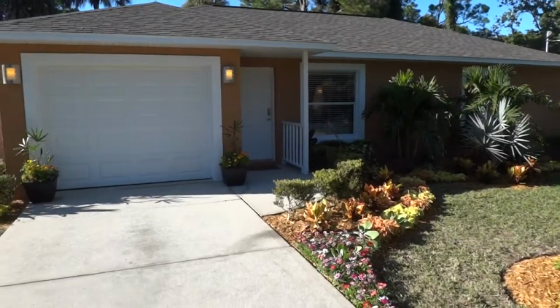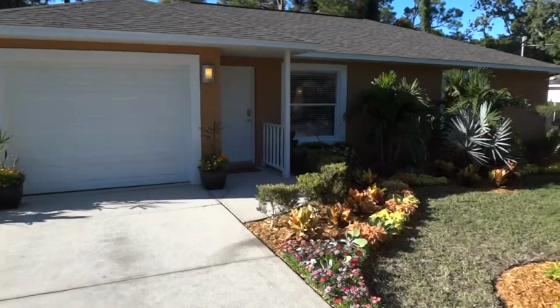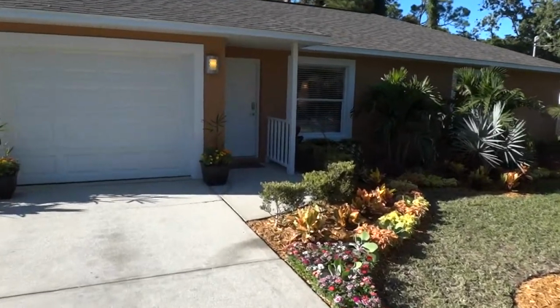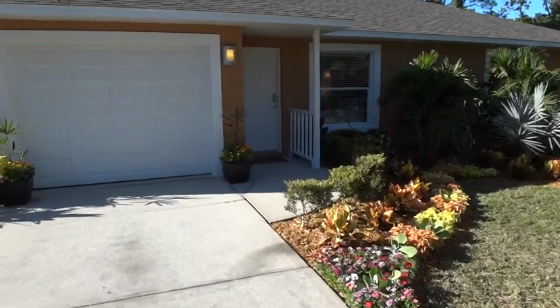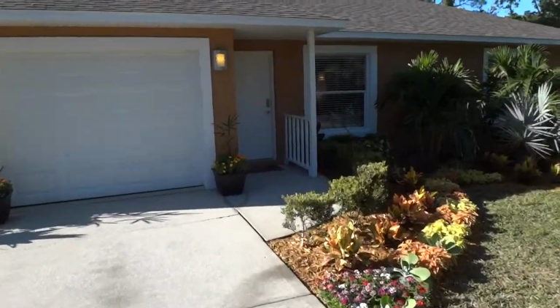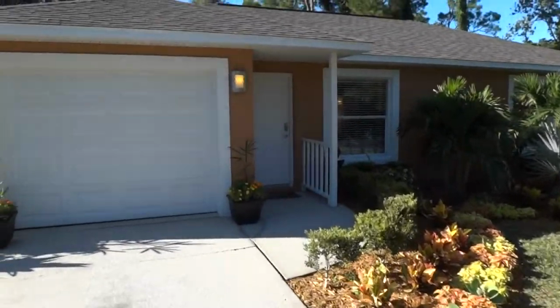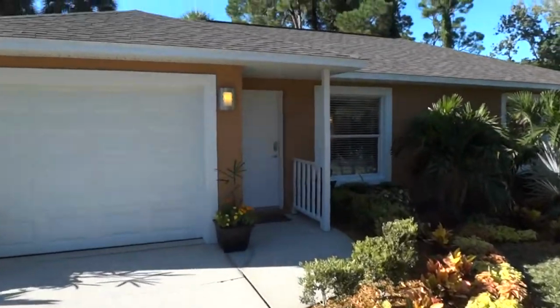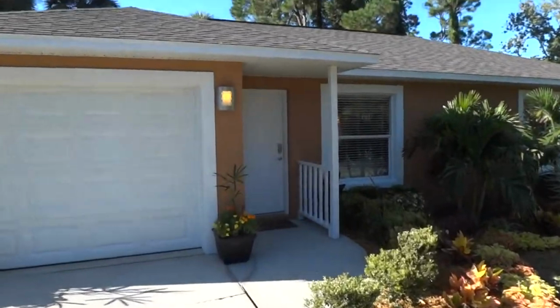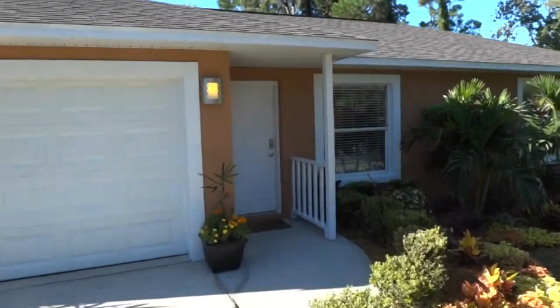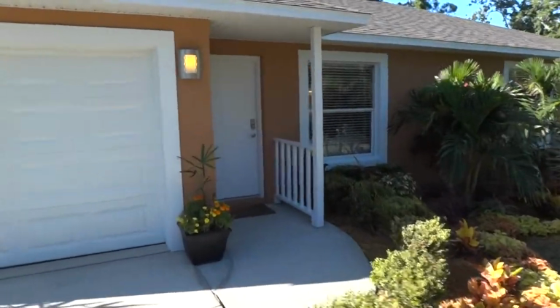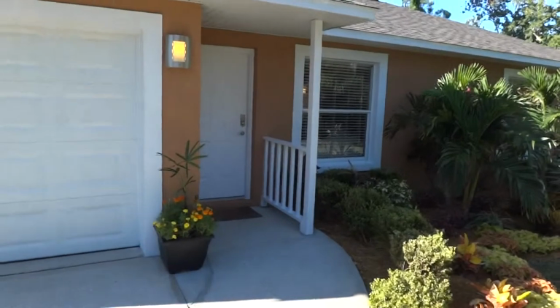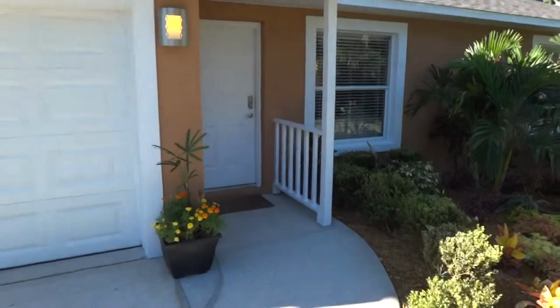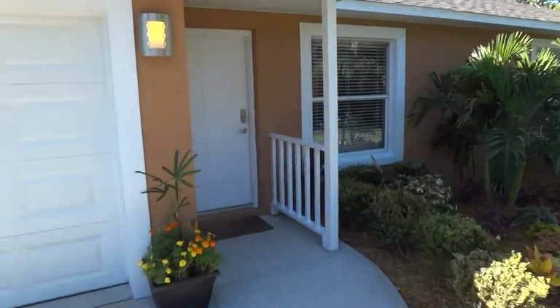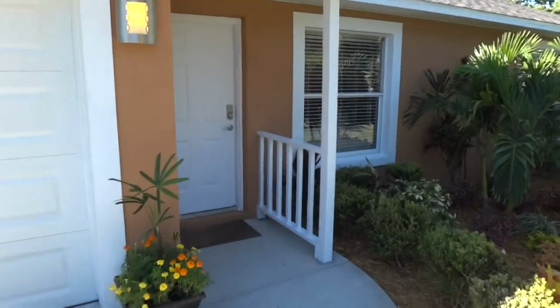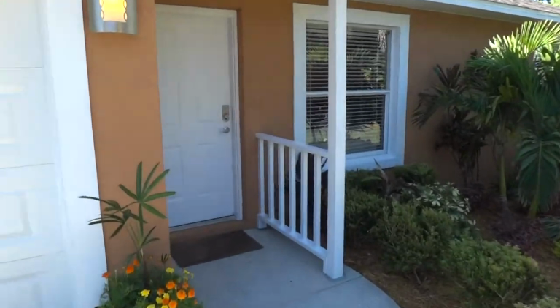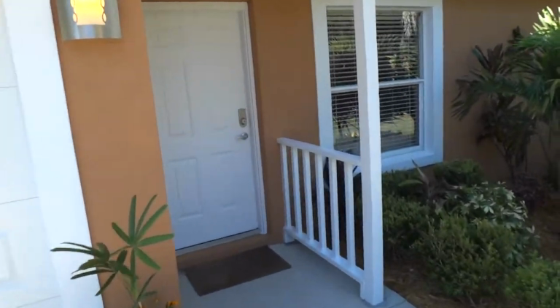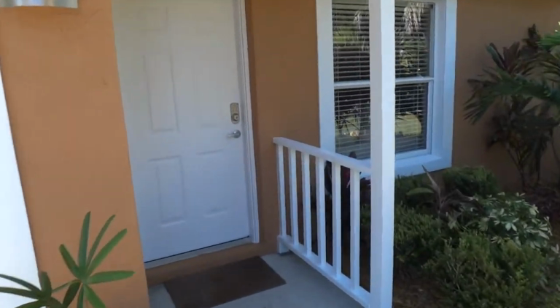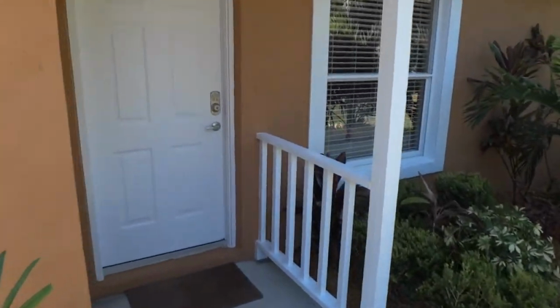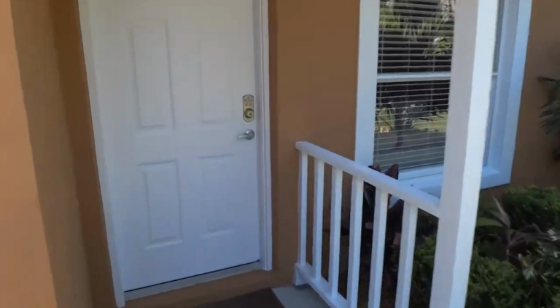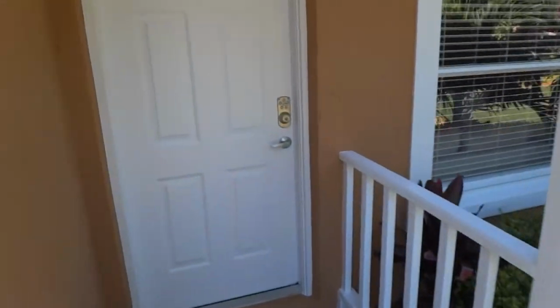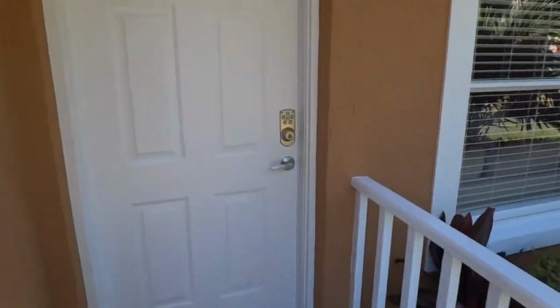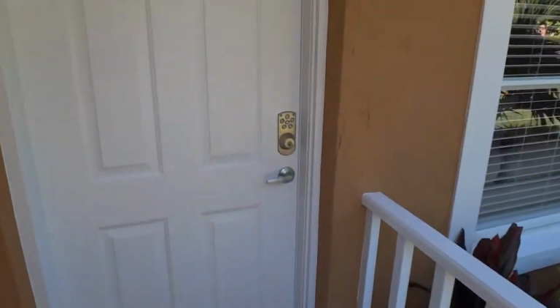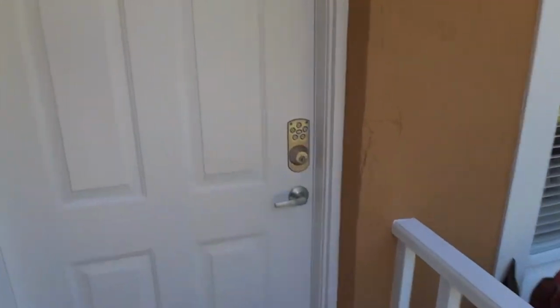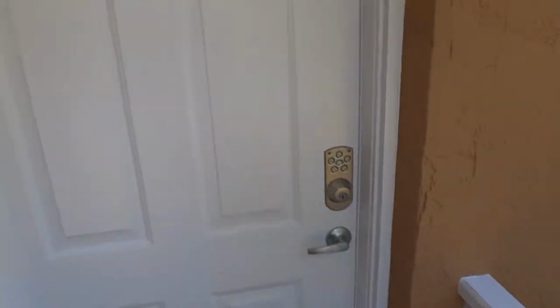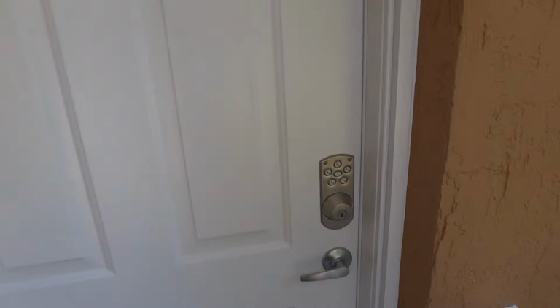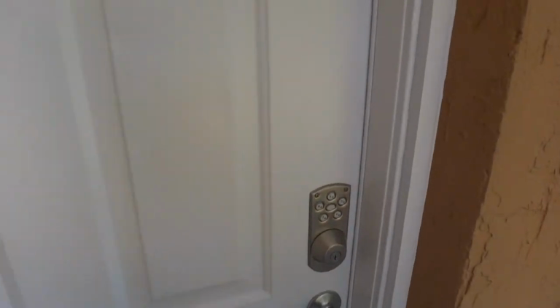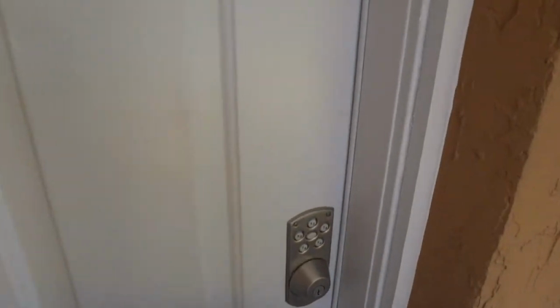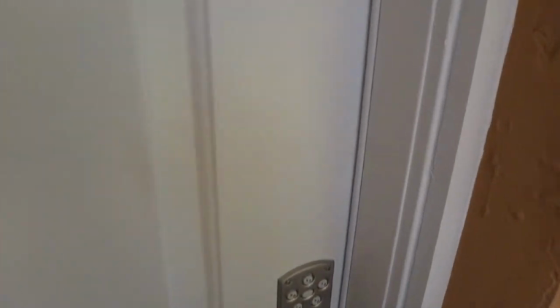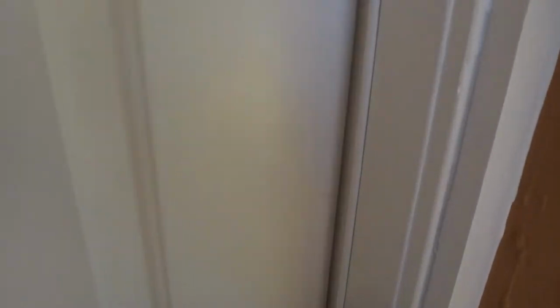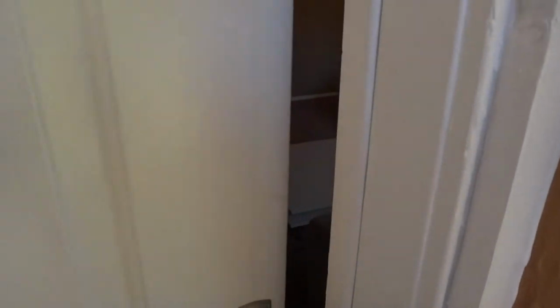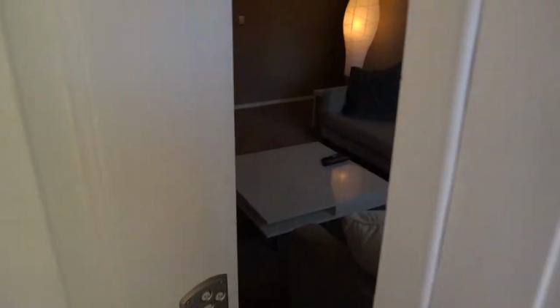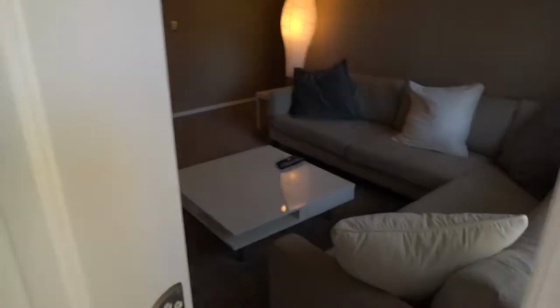Priced at just $109,000, been totally renovated. Brand new roof, new AC, new carpet, fresh paint interior and exterior. Home needs absolutely nothing.